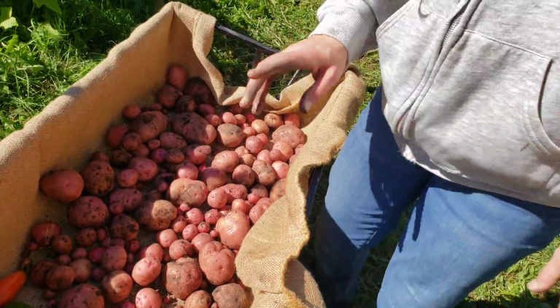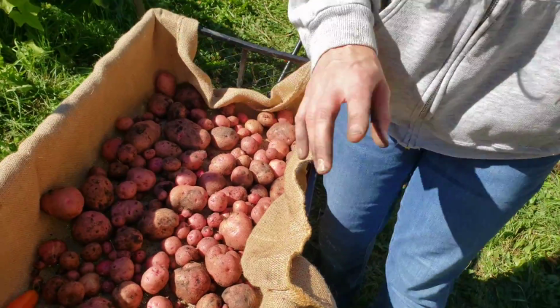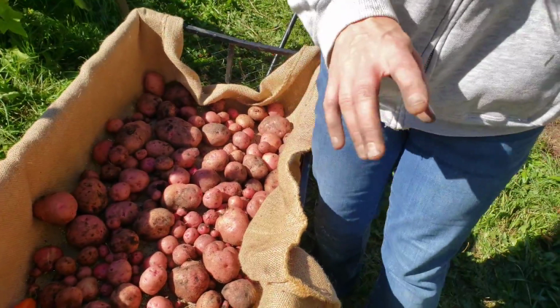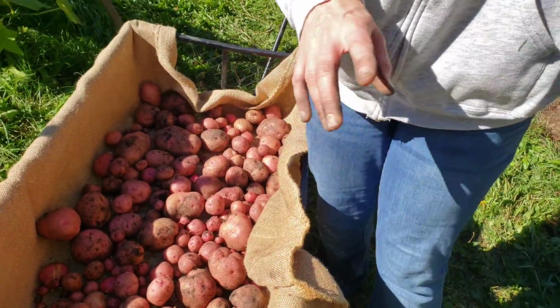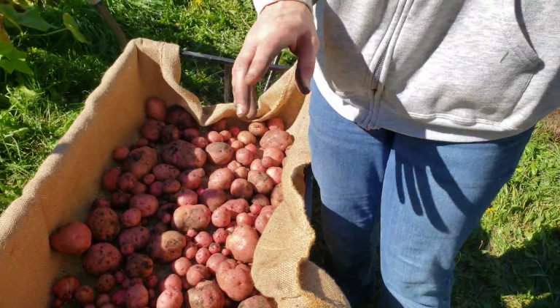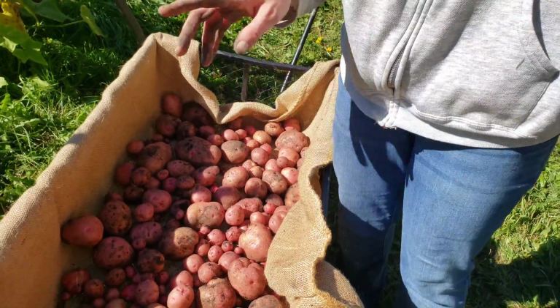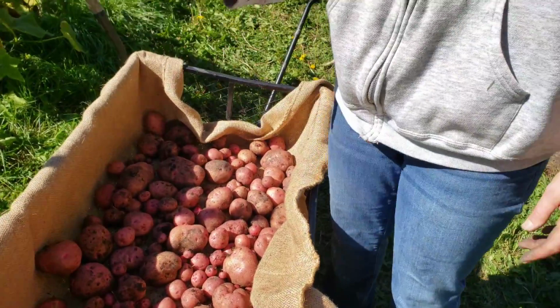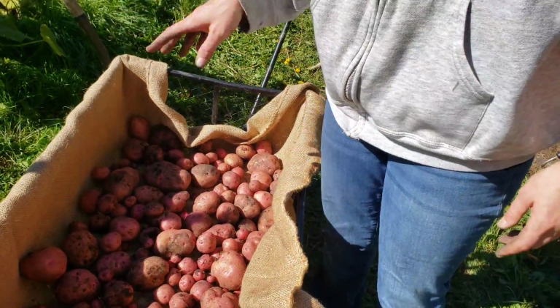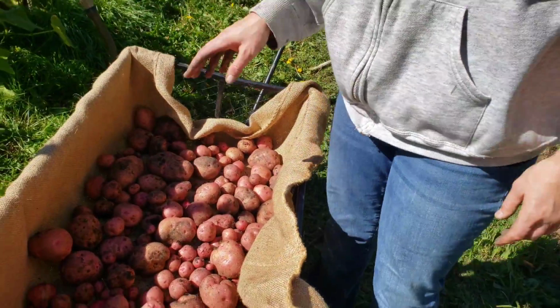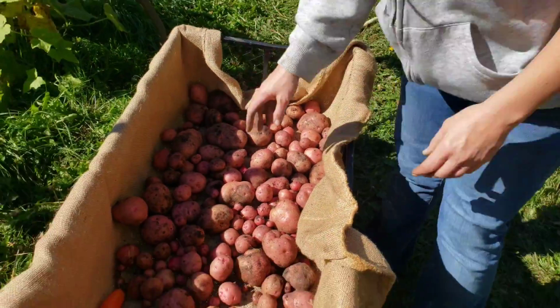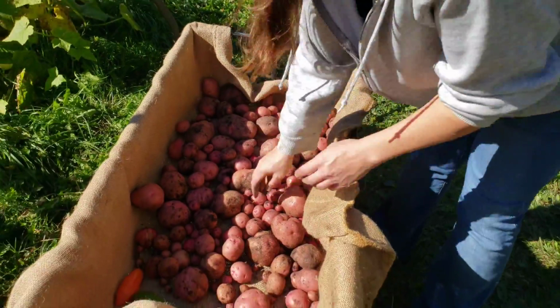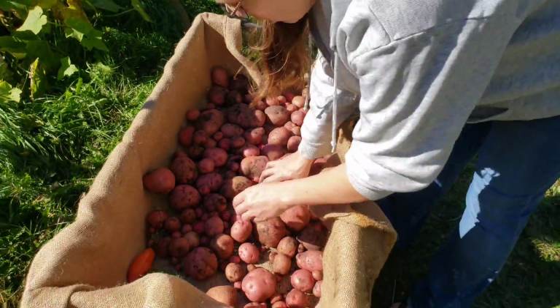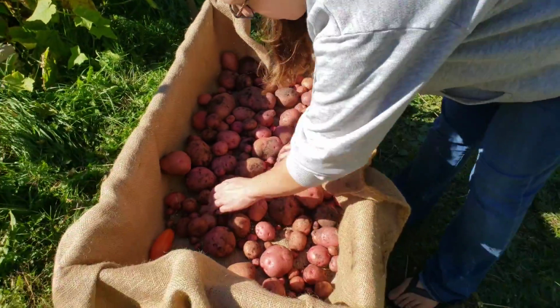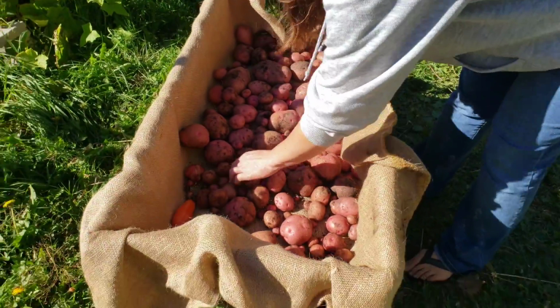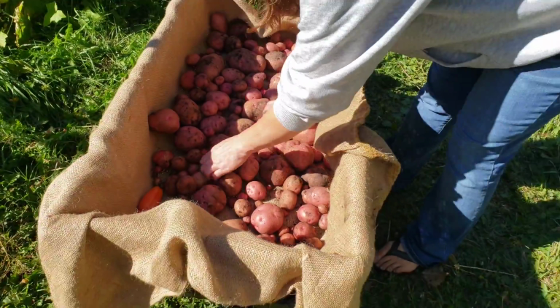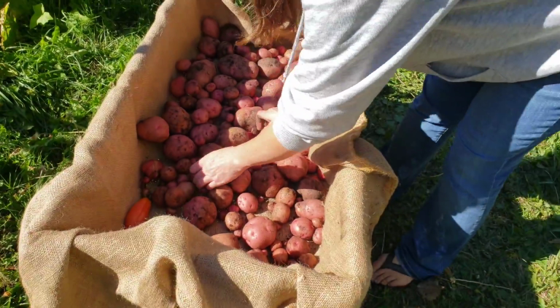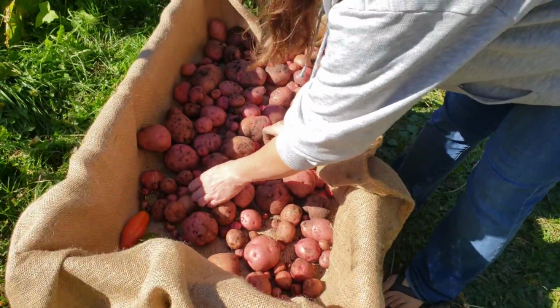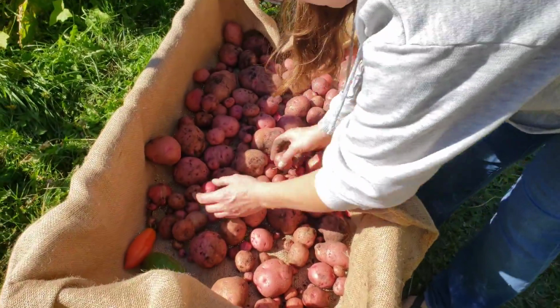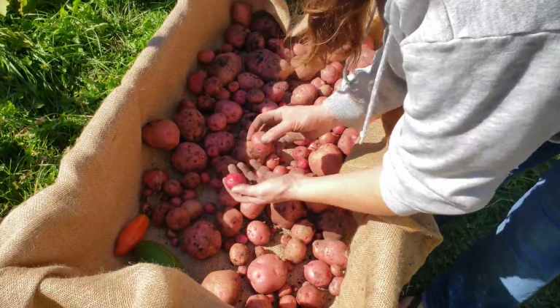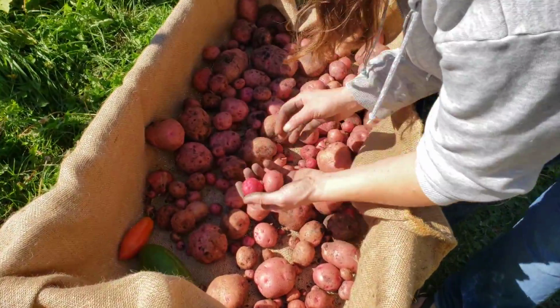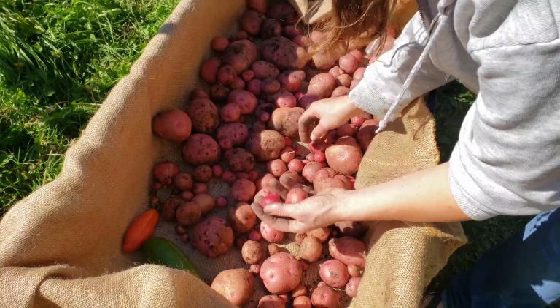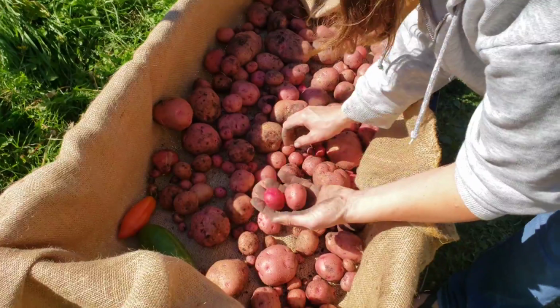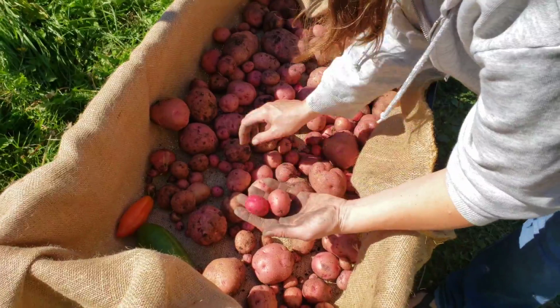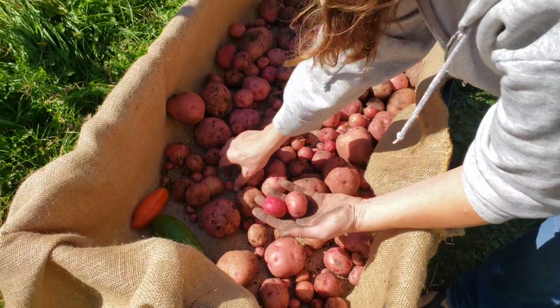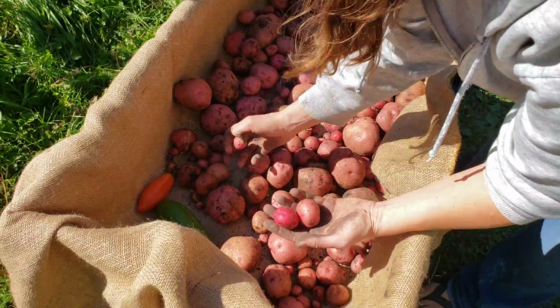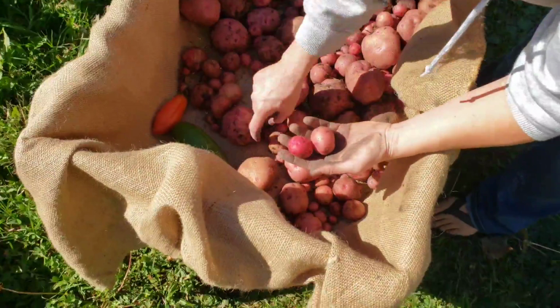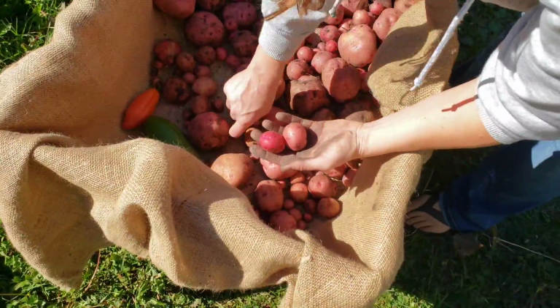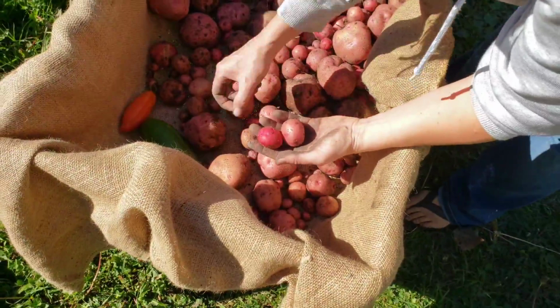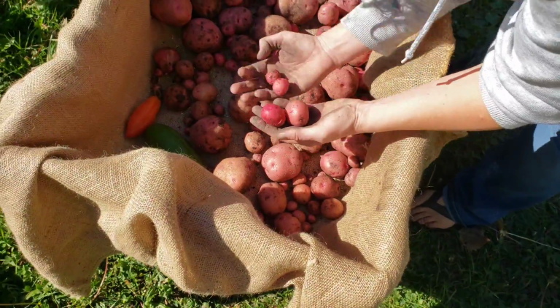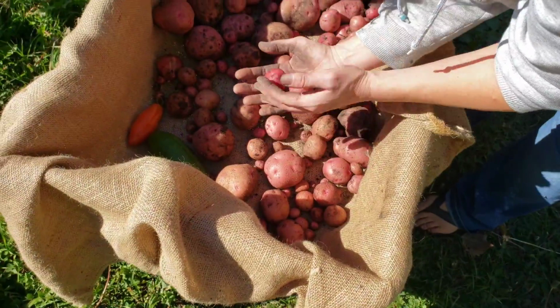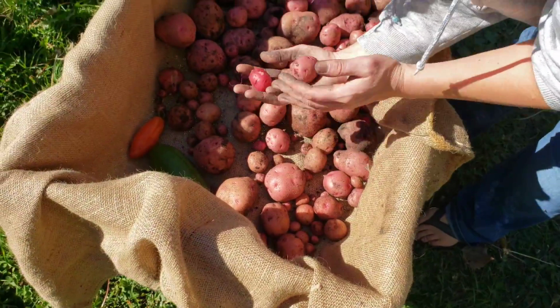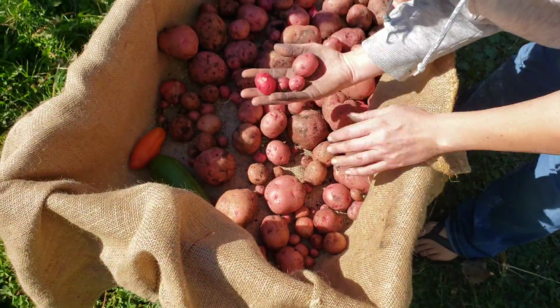These bins by far had the largest potatoes. The grow bags, most of them — we had a few big ones — but most of them were about baby potato size.